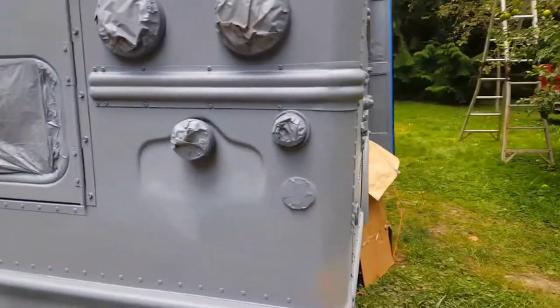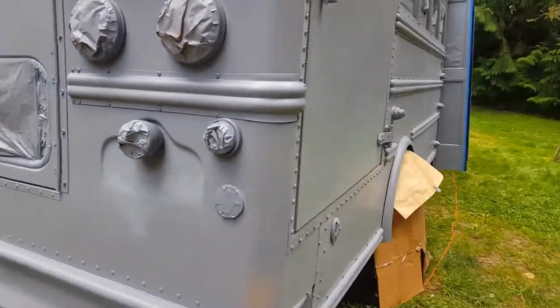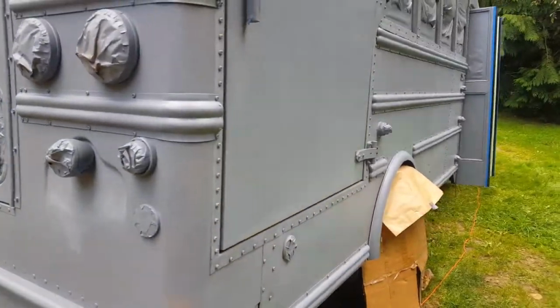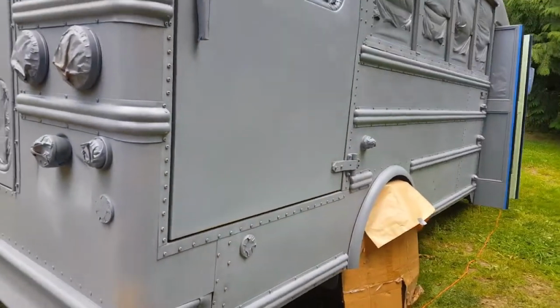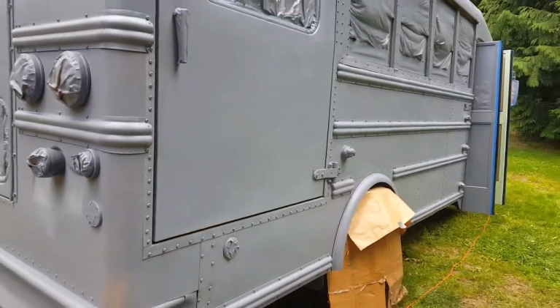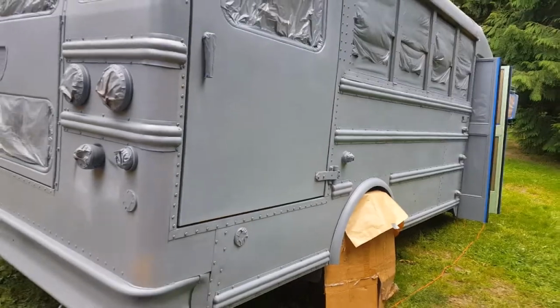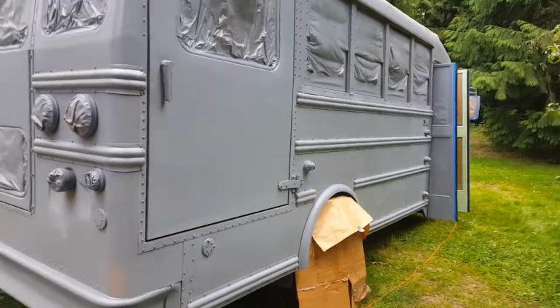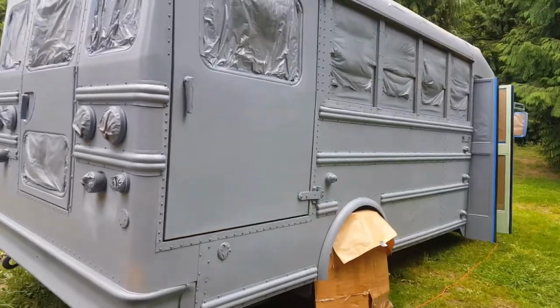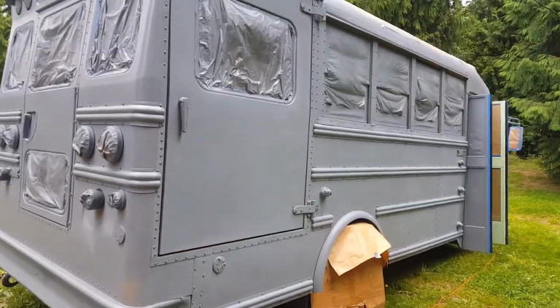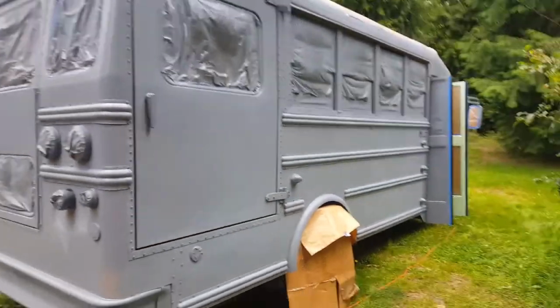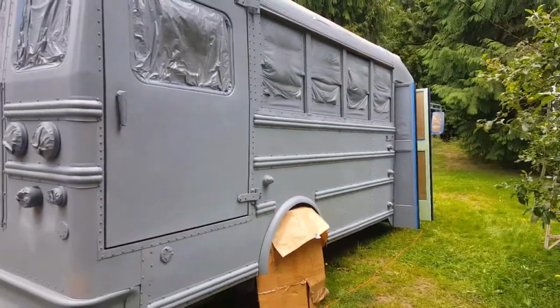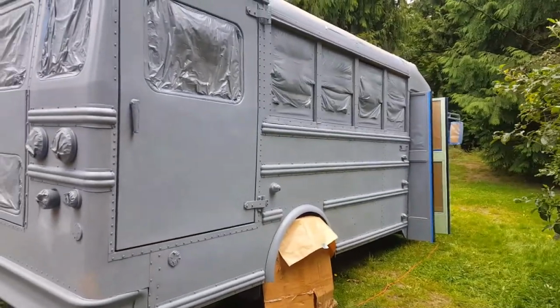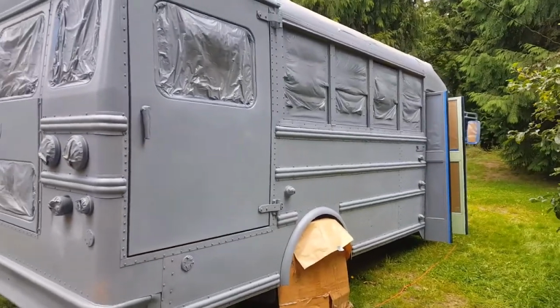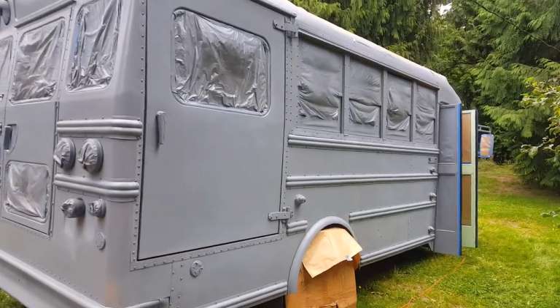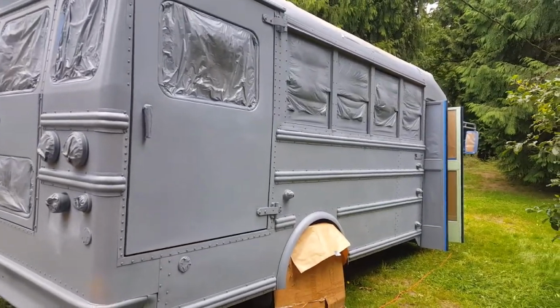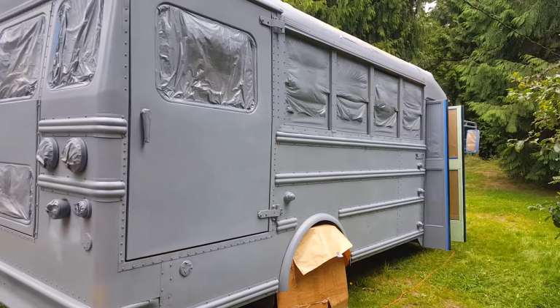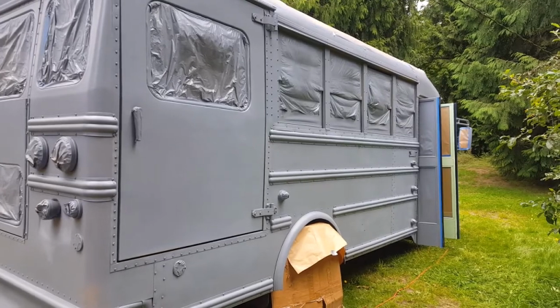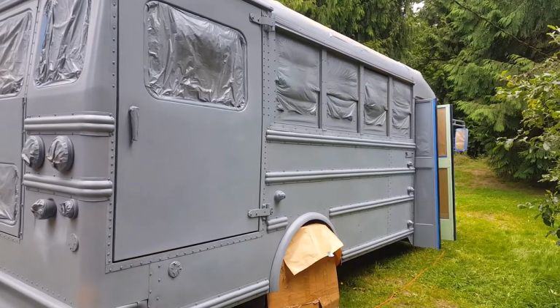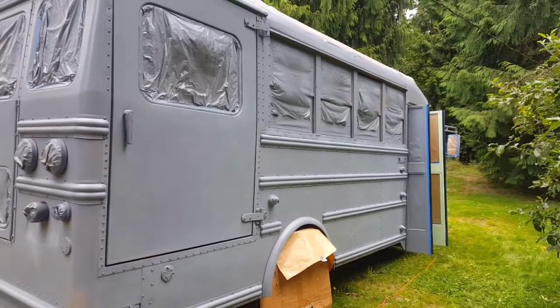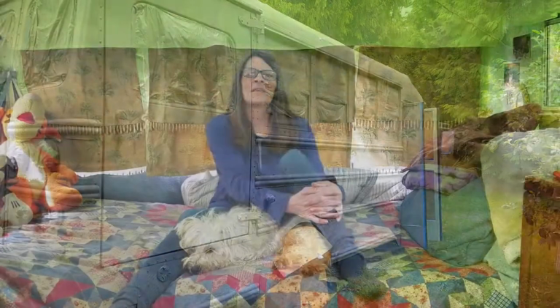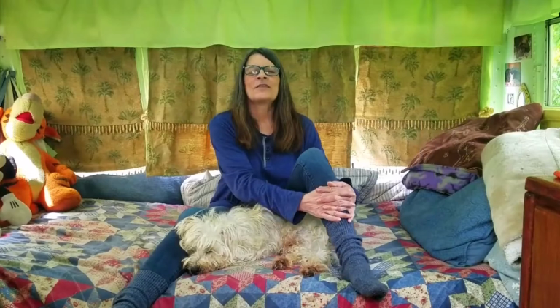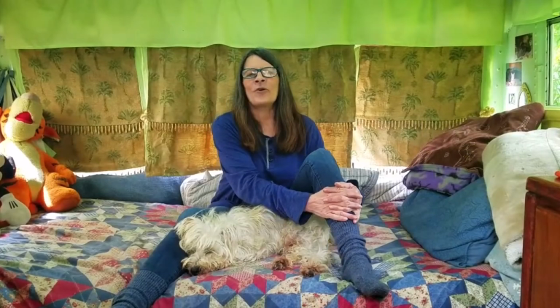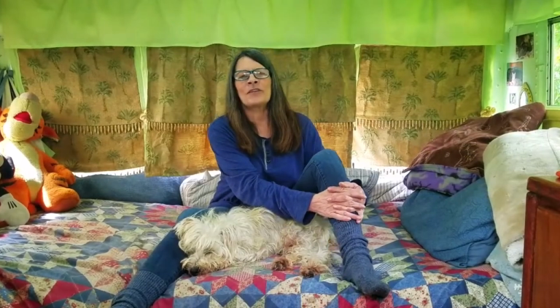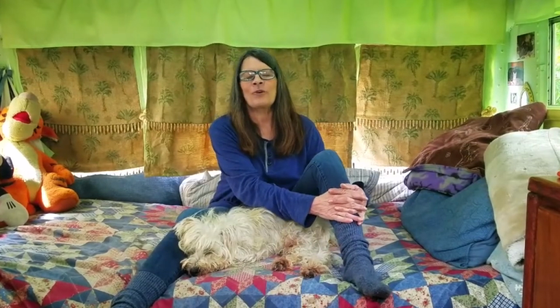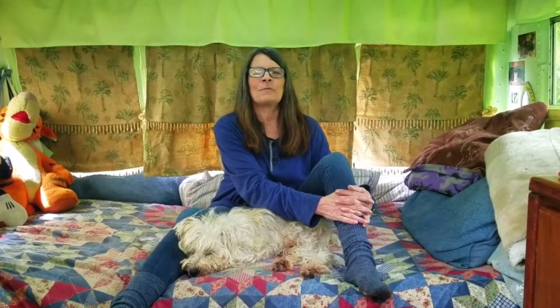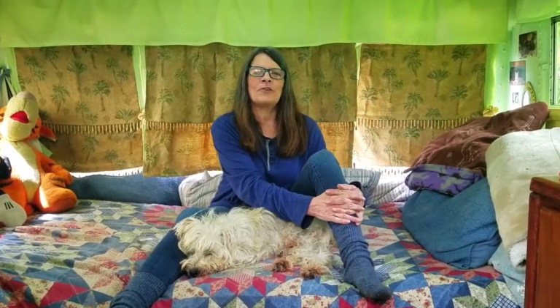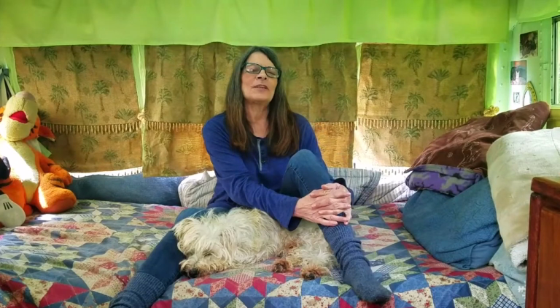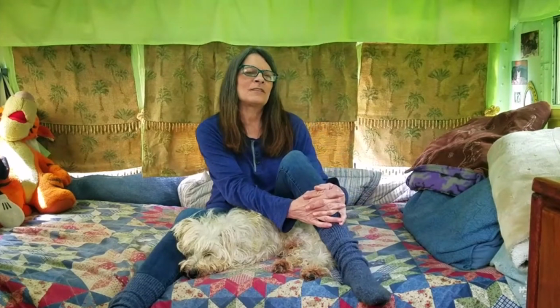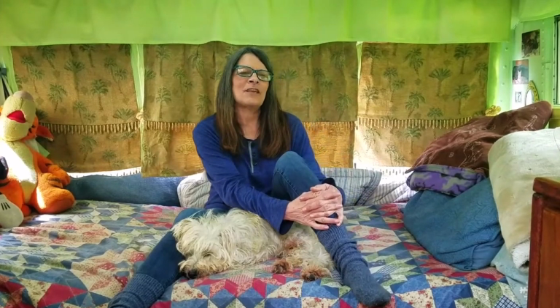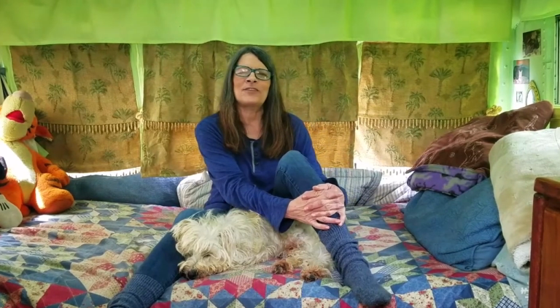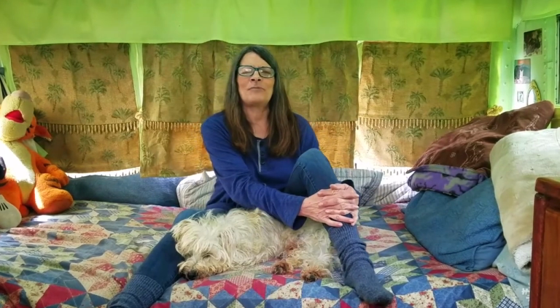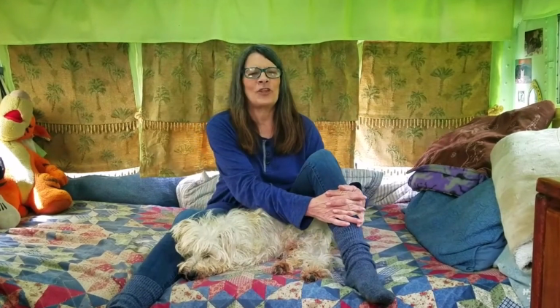Primer dries and I continue to sand. One part is sanded — not the back. This side has been primered and sanded. Now I just have to sand the other three sides and I'm ready to paint — woohoo!